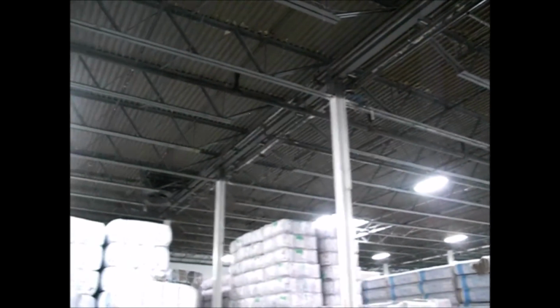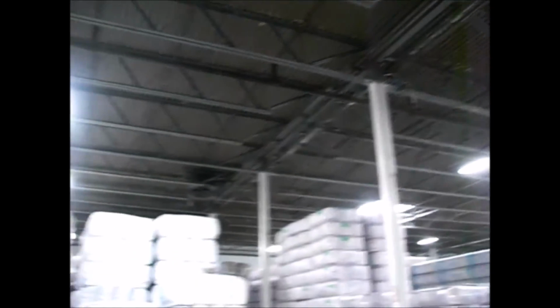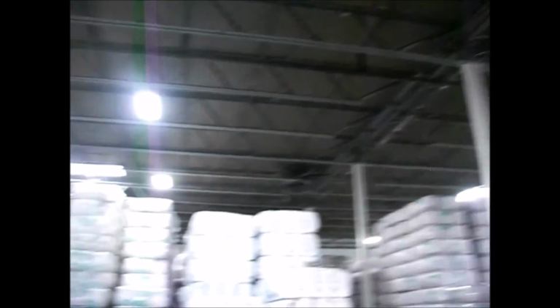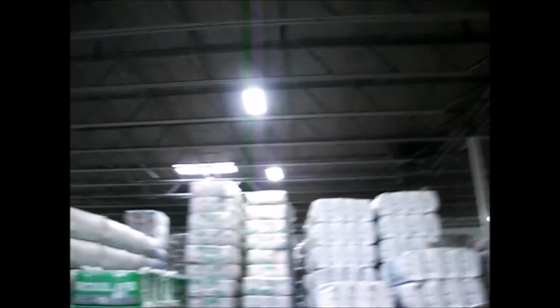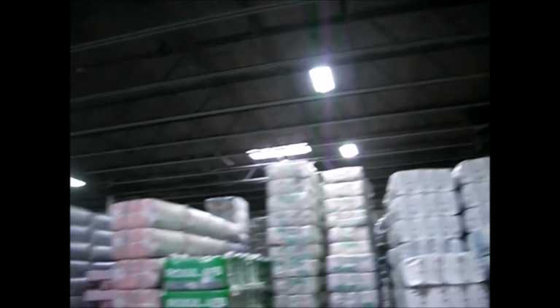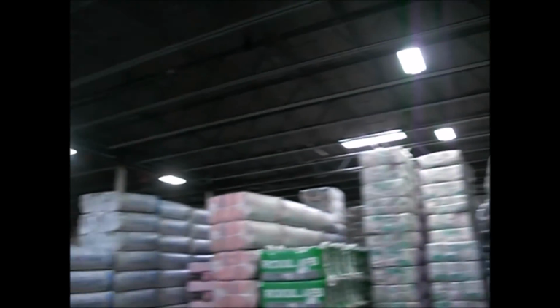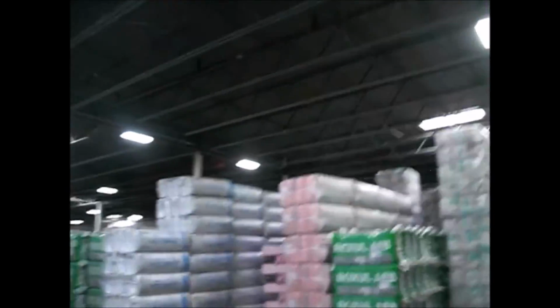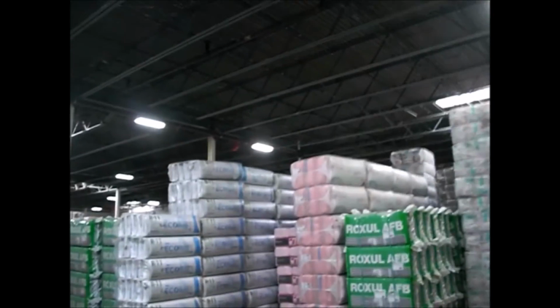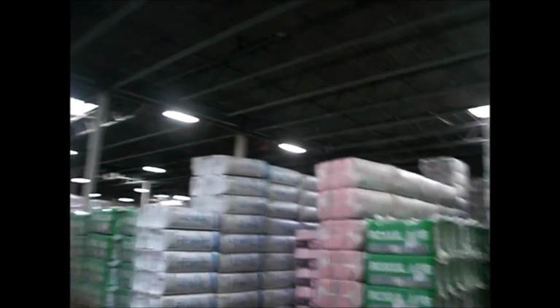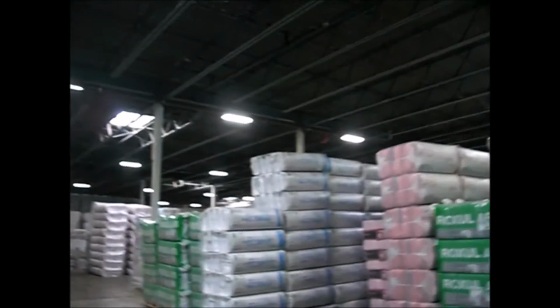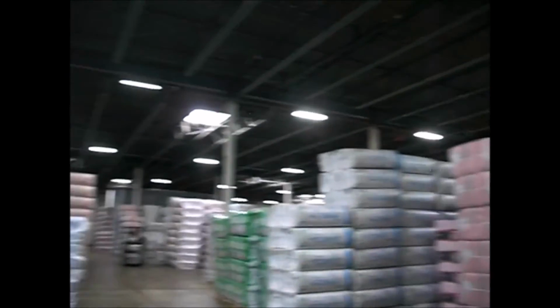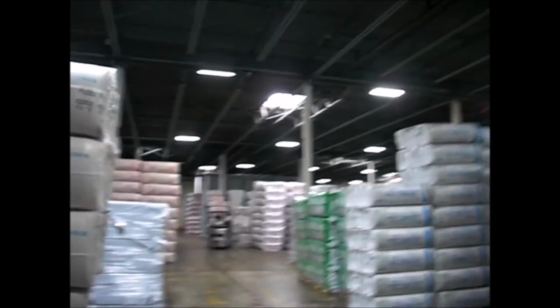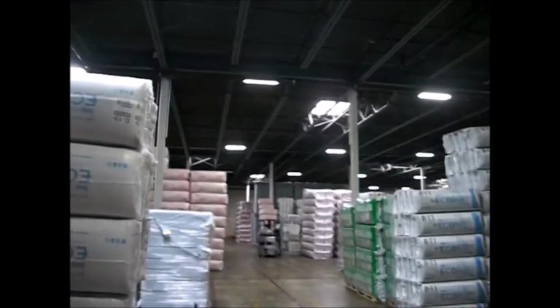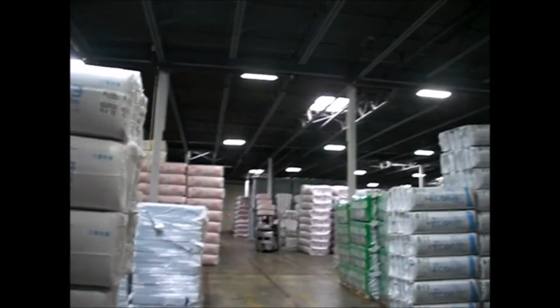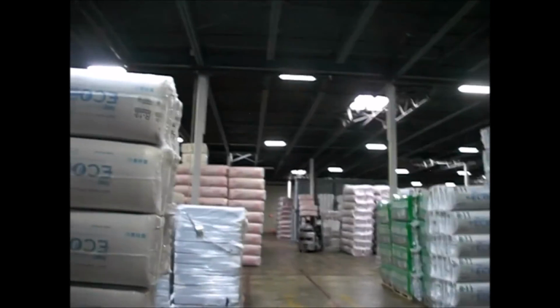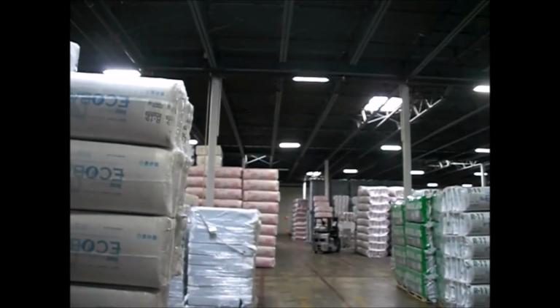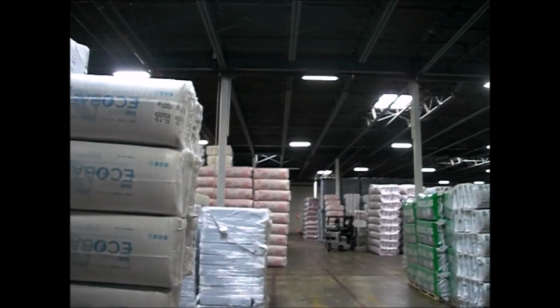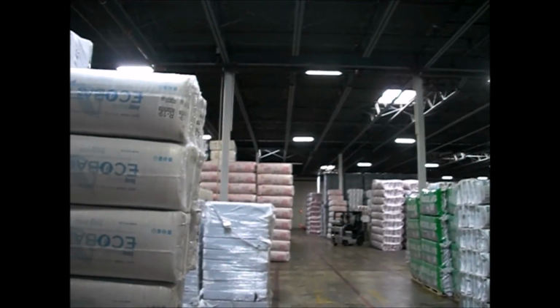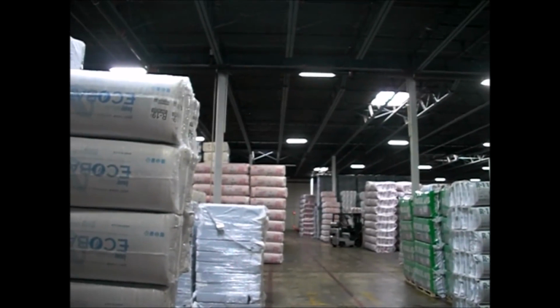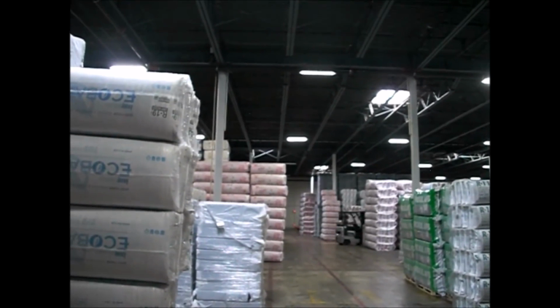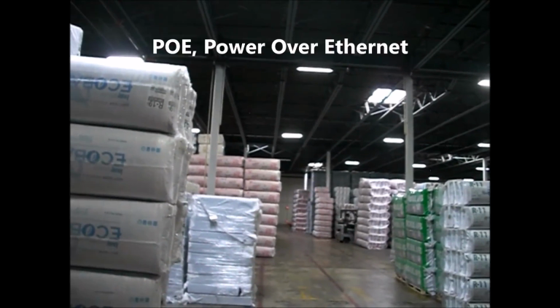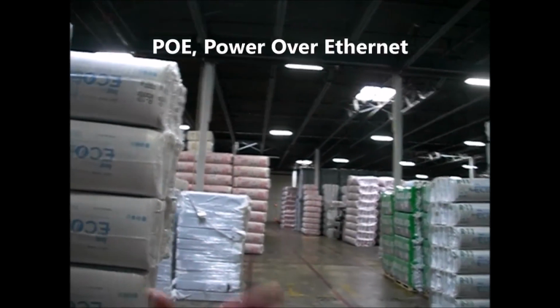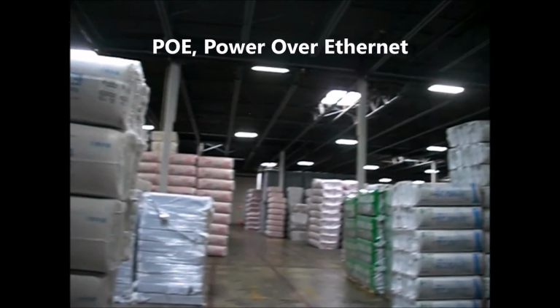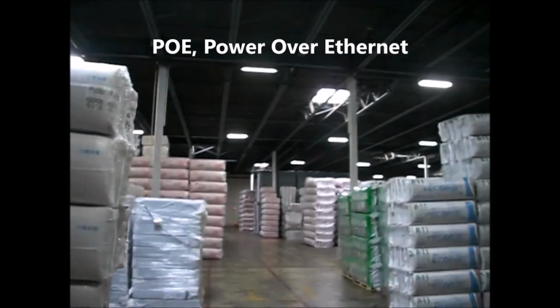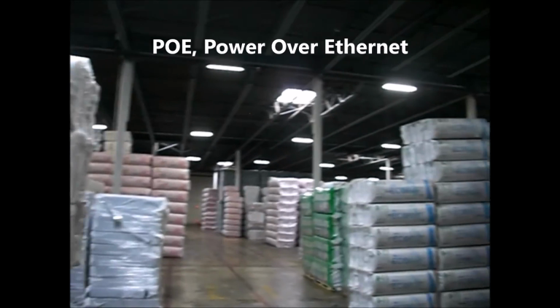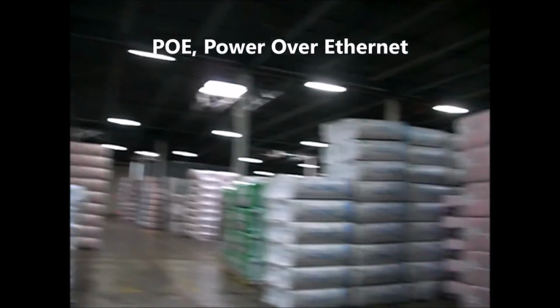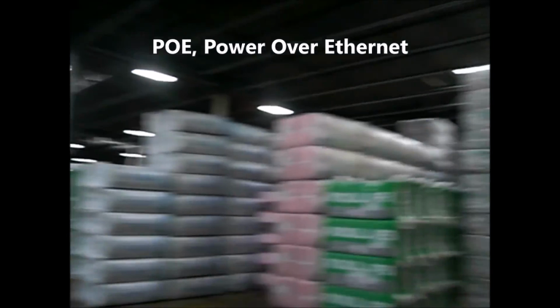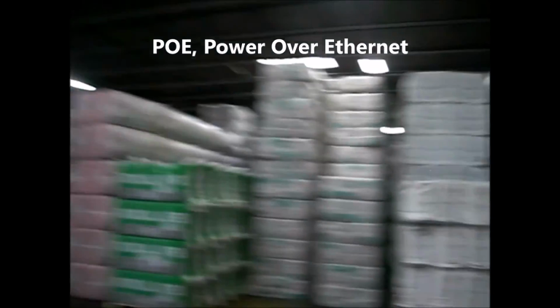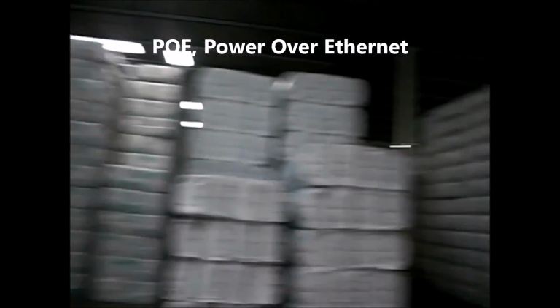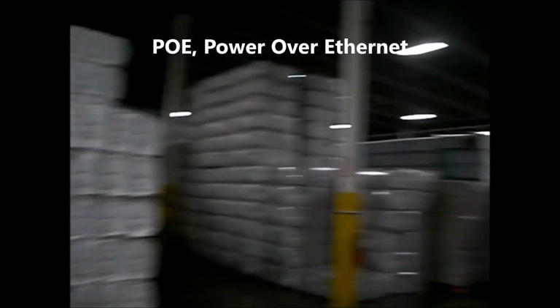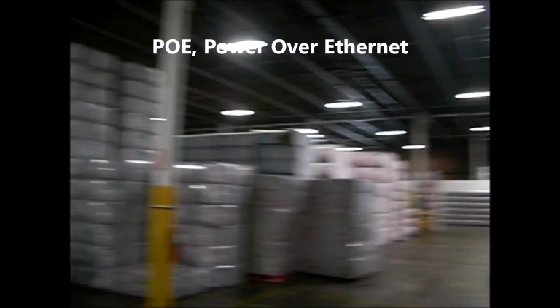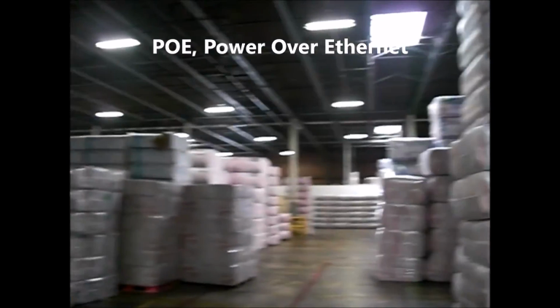These guys are just POE — you don't need to have power on them. What you want to do primarily, and this is again for anybody else watching this video, you want to make sure that you're powered up for RF guns. So that's it for the Pottstown job.